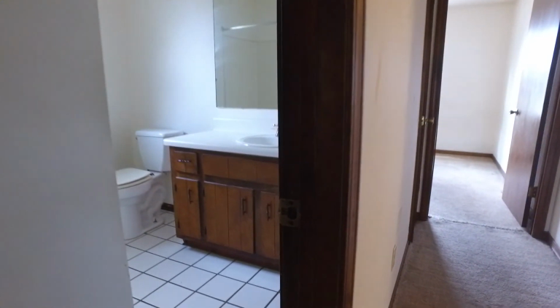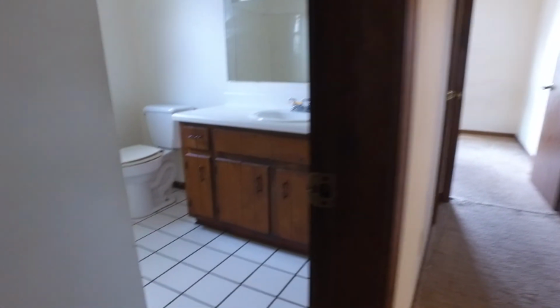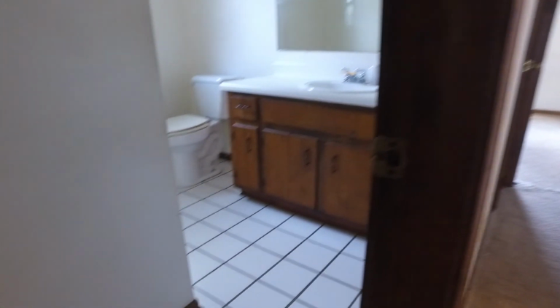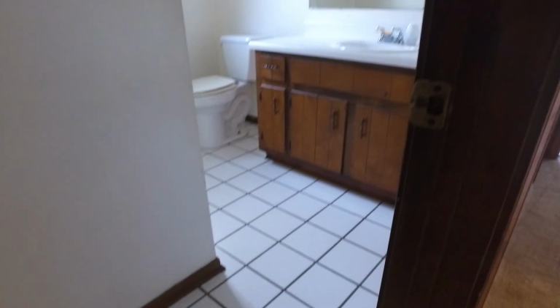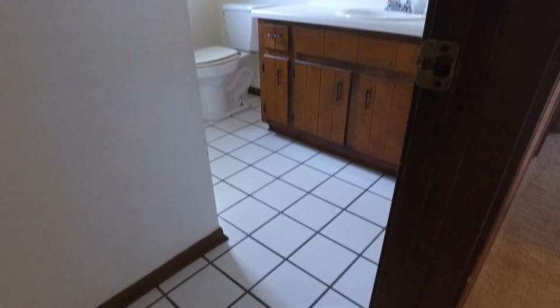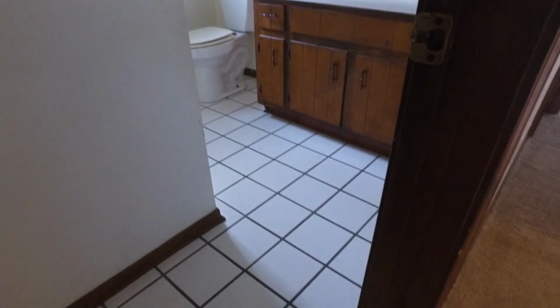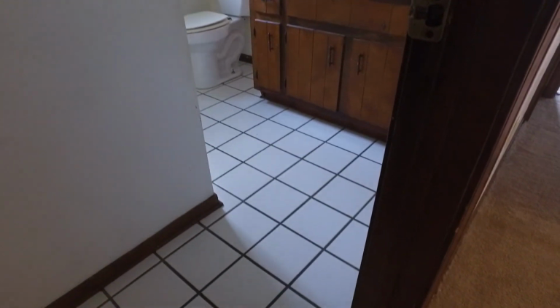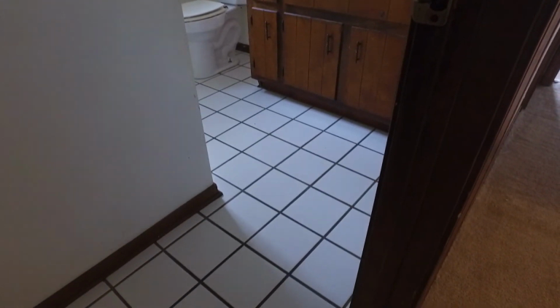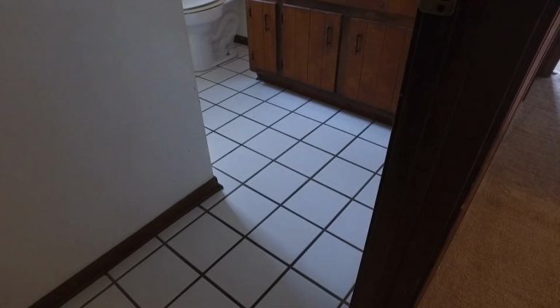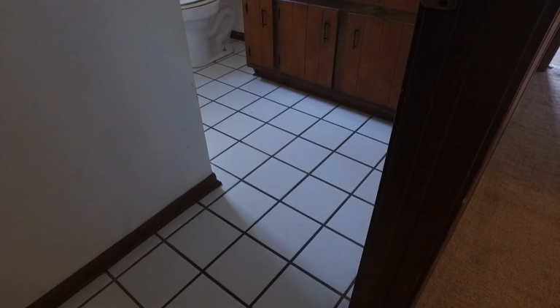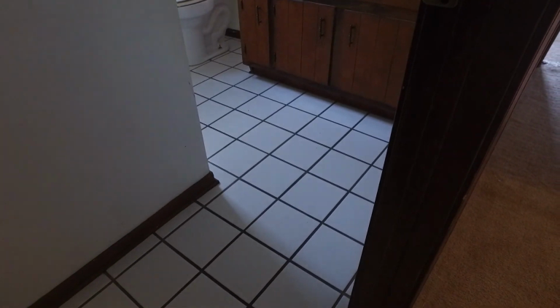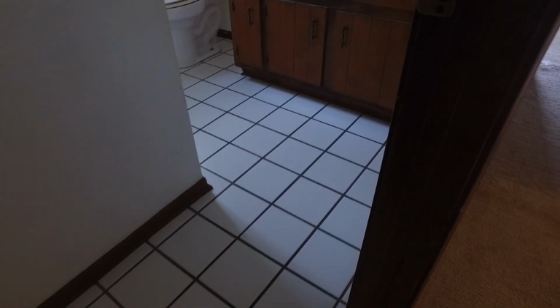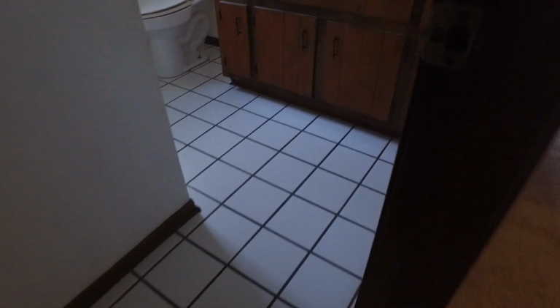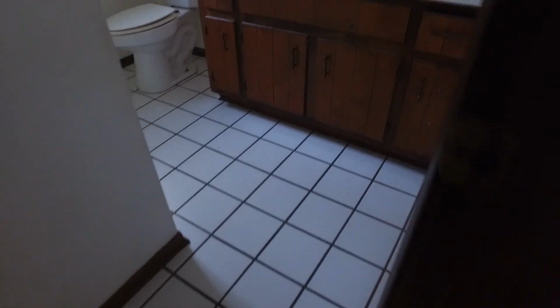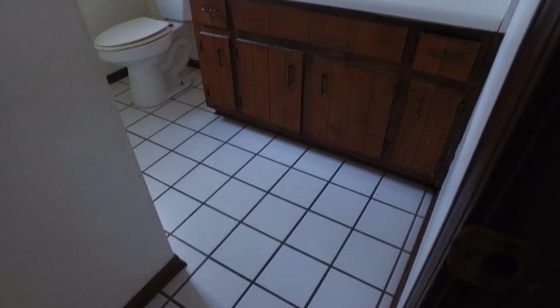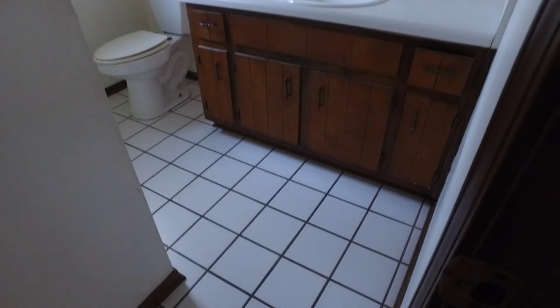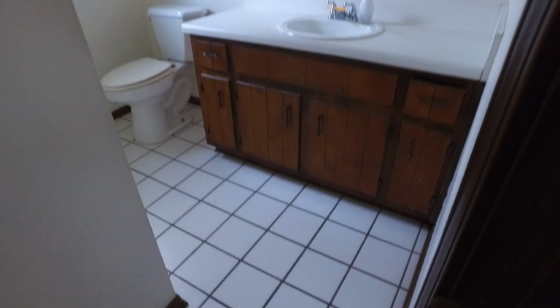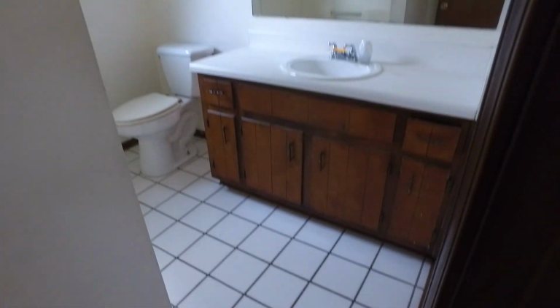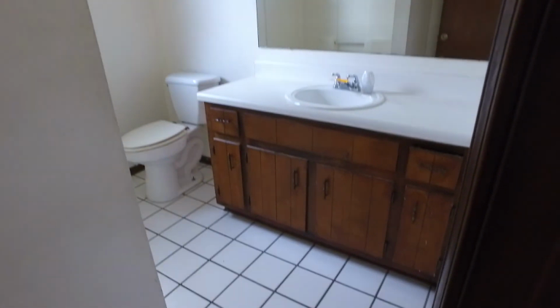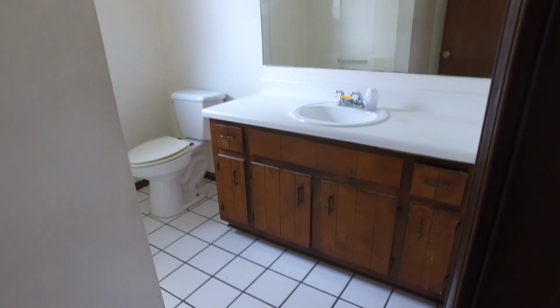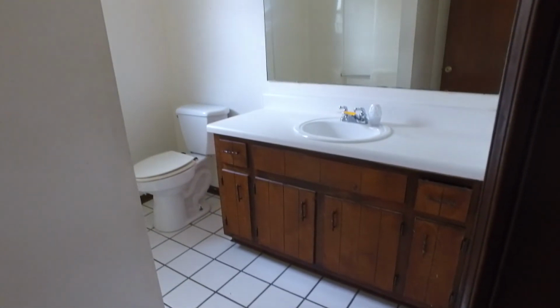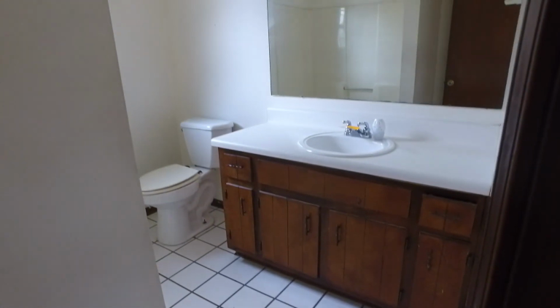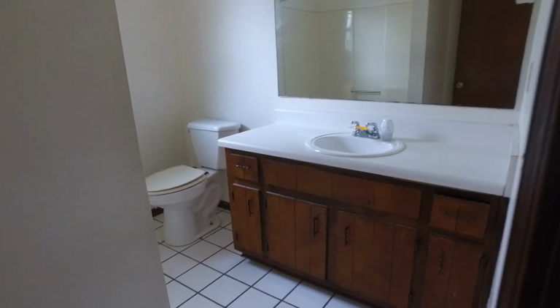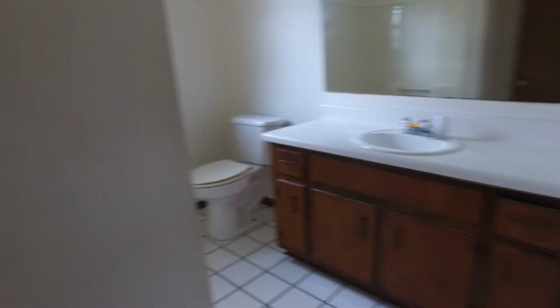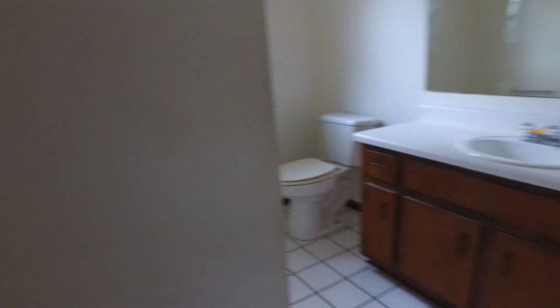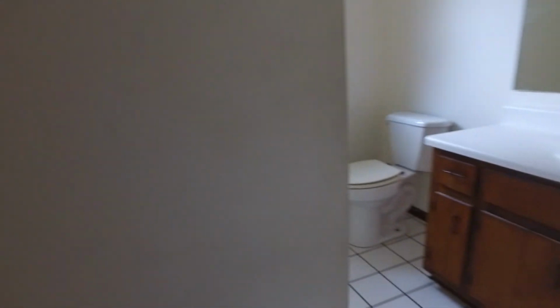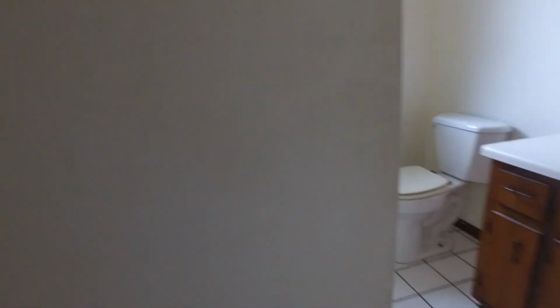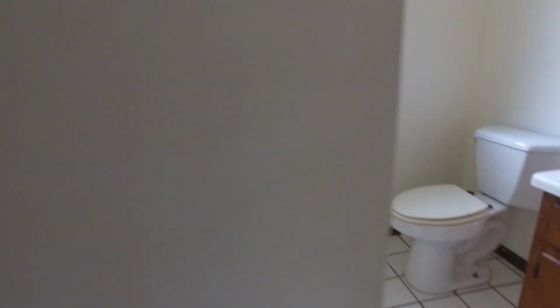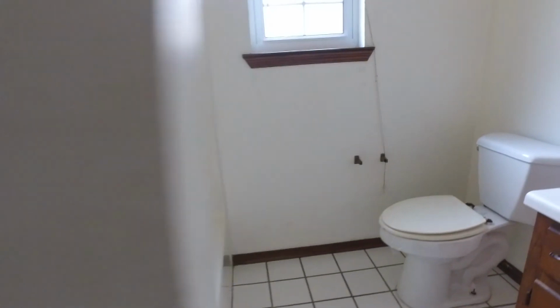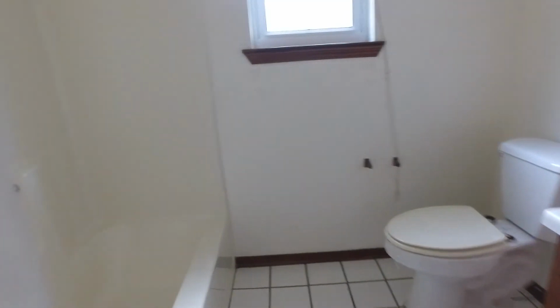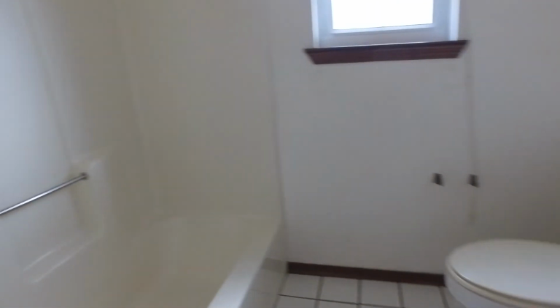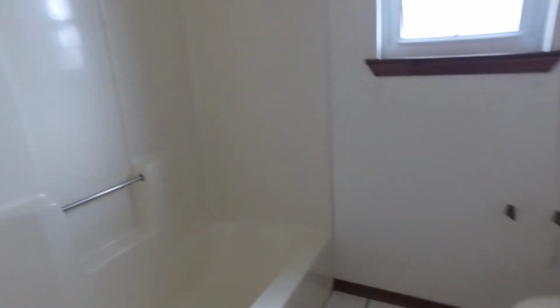There's the guest bath — it's got the same horrendous tile. Big vanity though. This bathroom's not in bad shape overall.